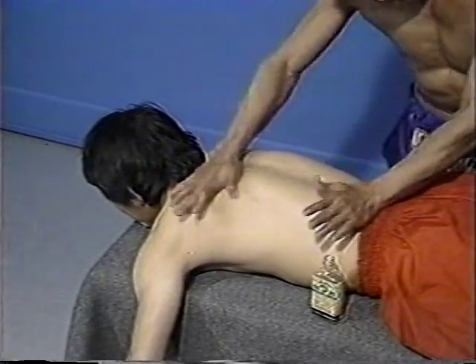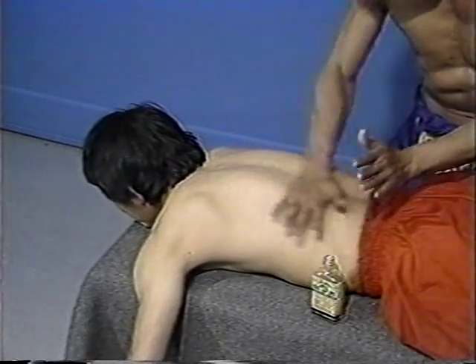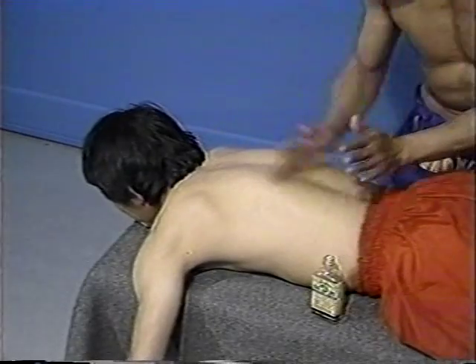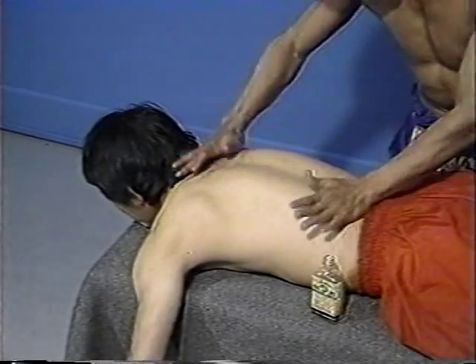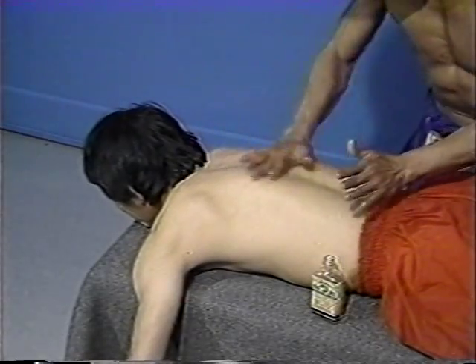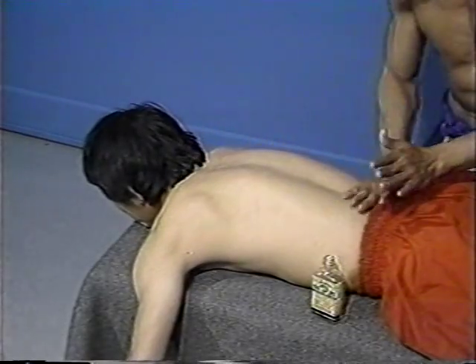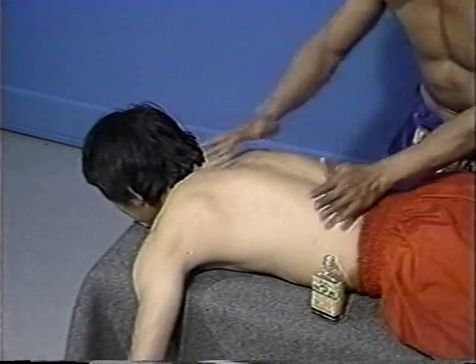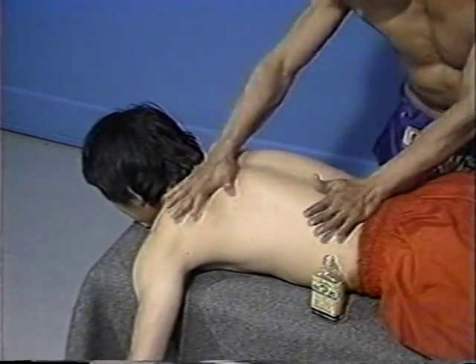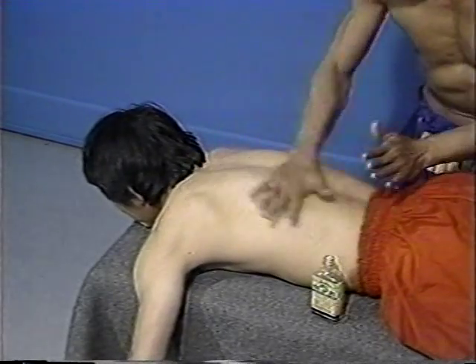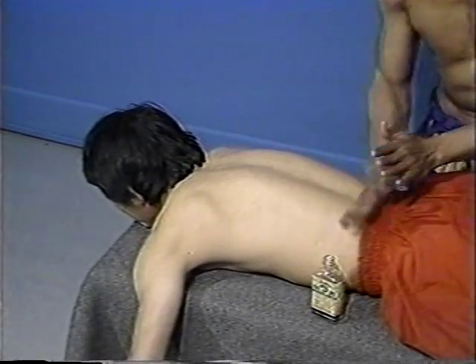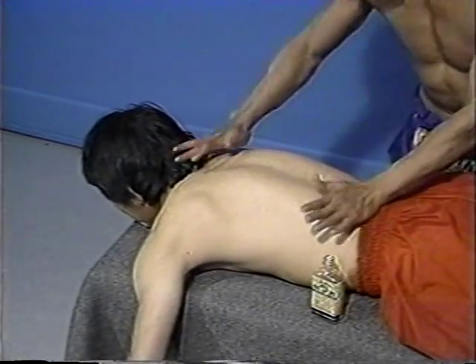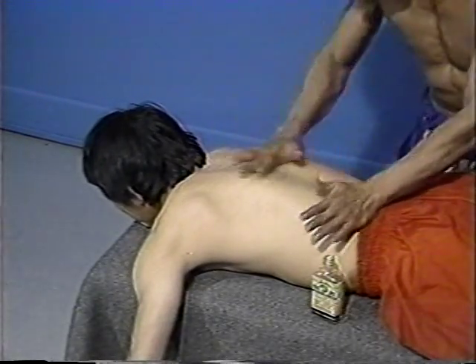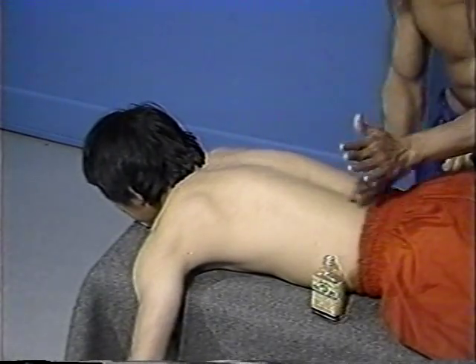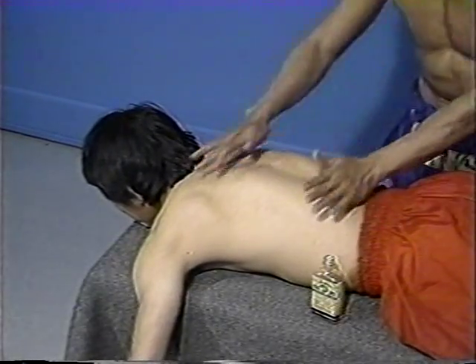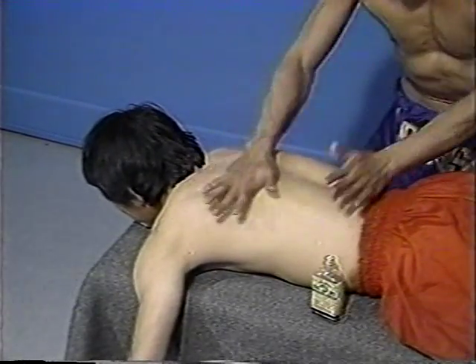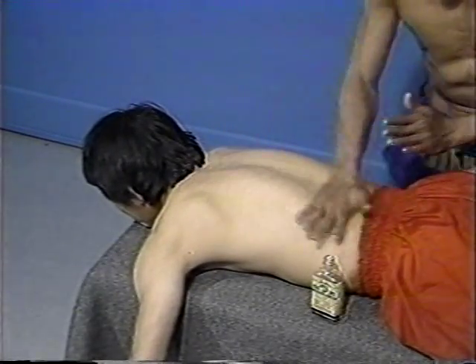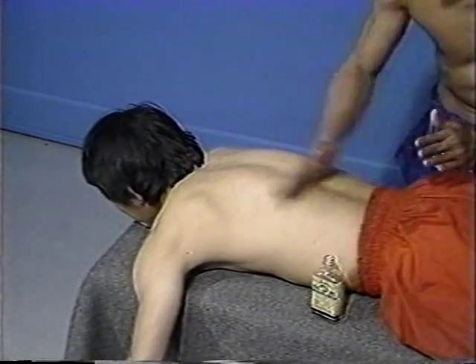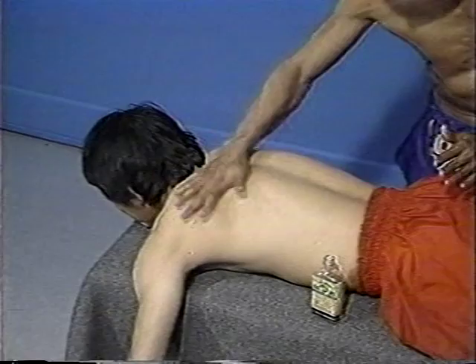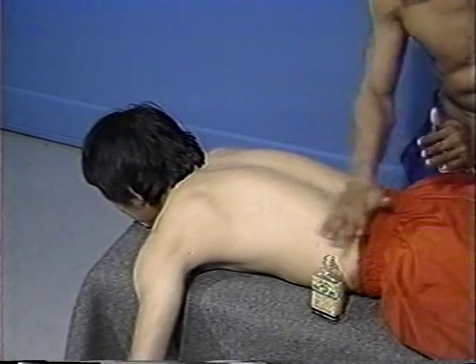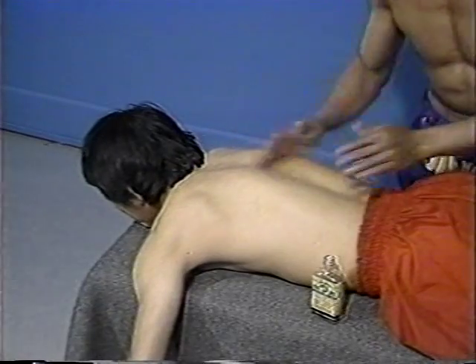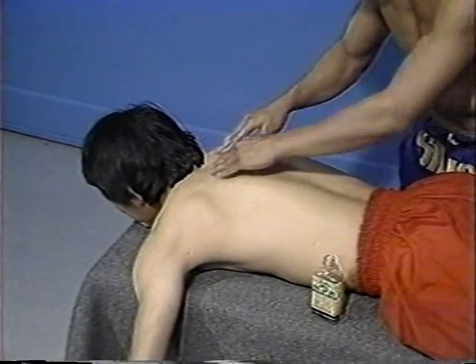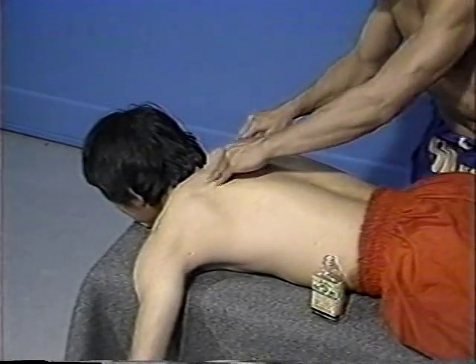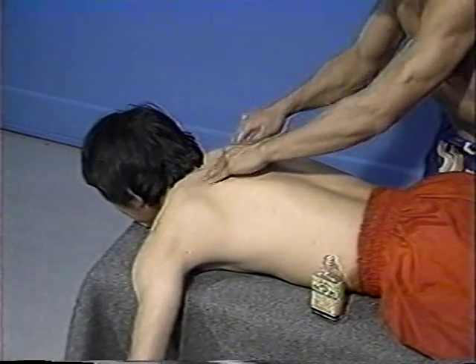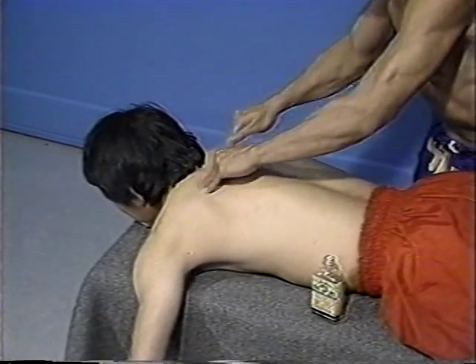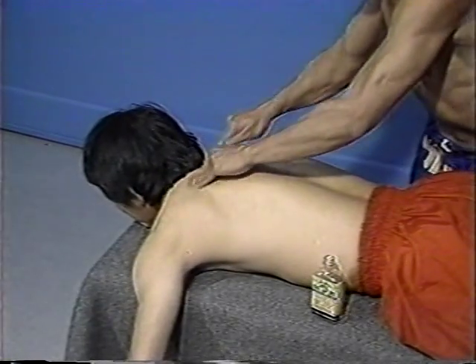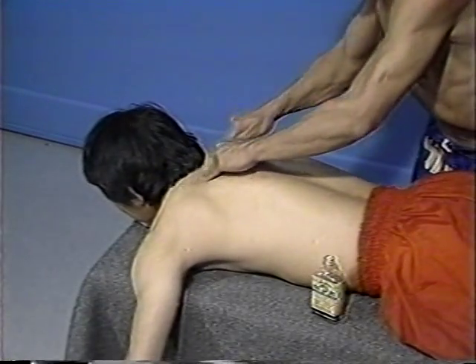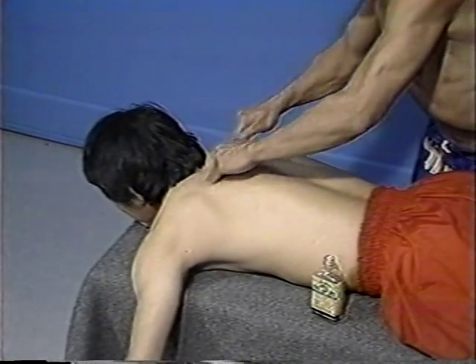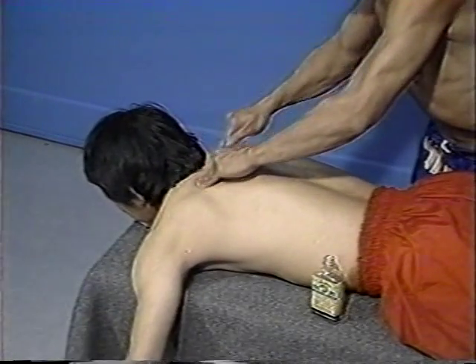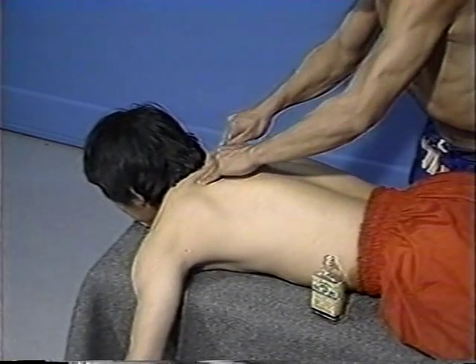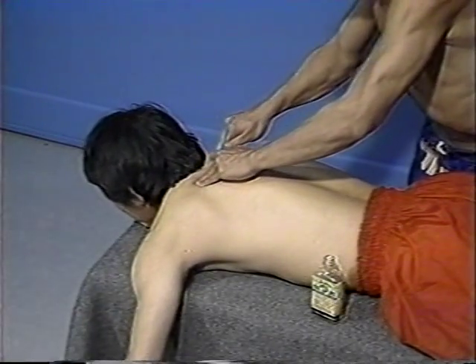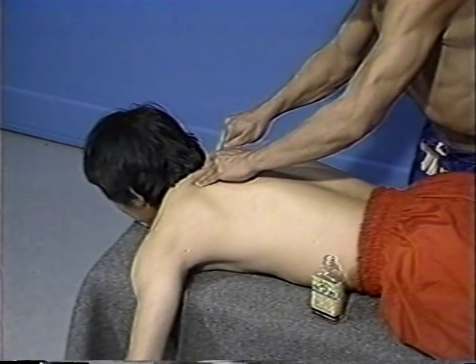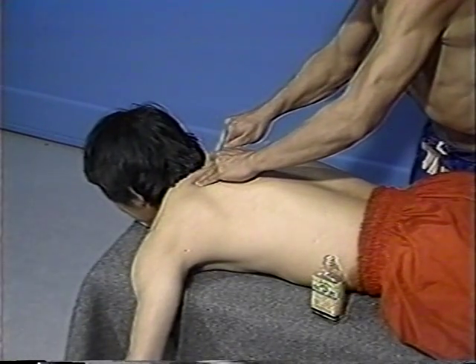Special attention is paid to the muscles of the back region because of the tremendous role that these muscles play in the delivery of the various types of punches and kicks of Muay Thai.